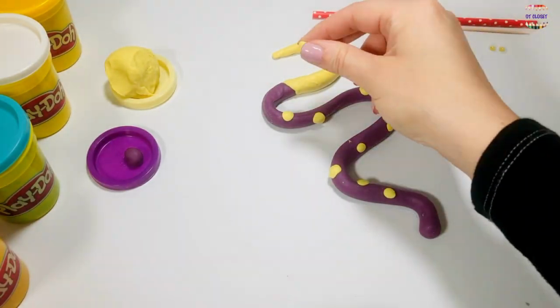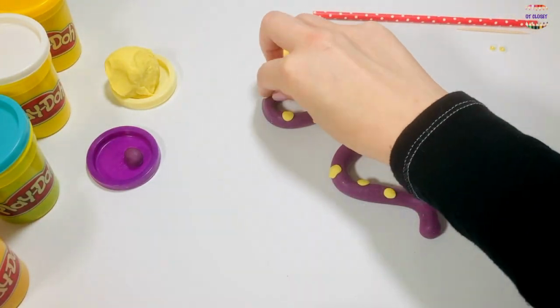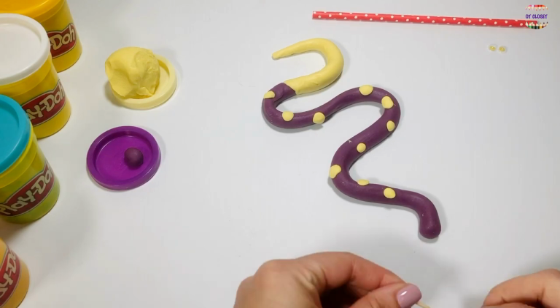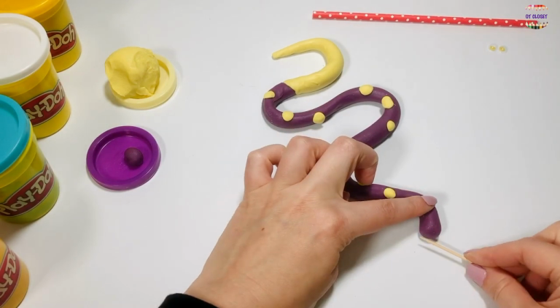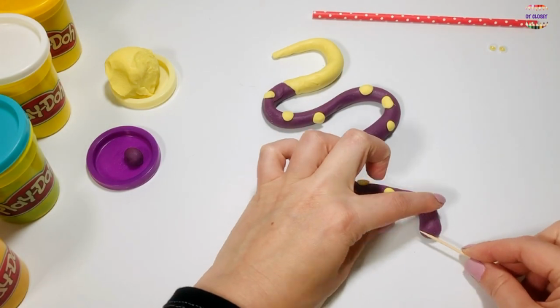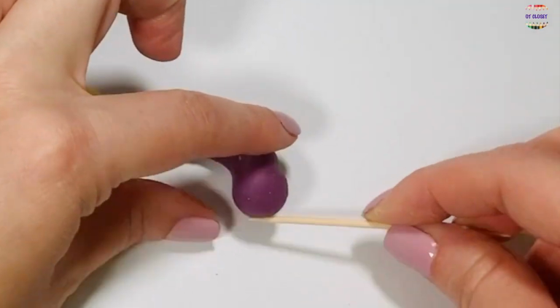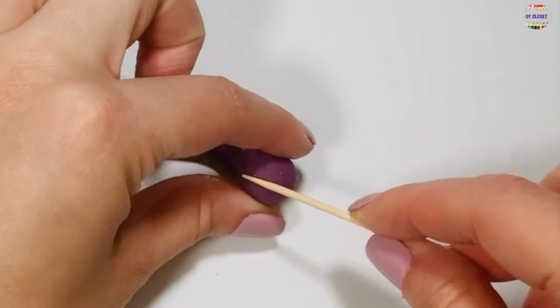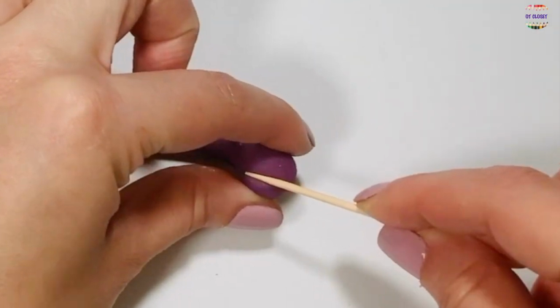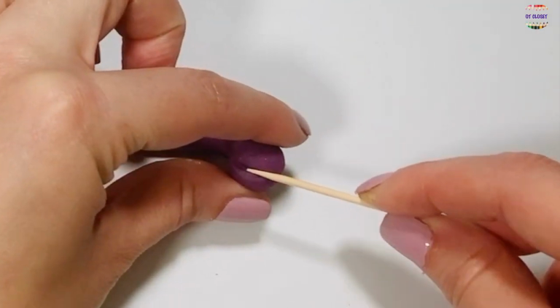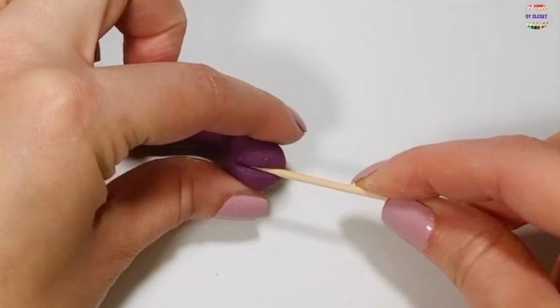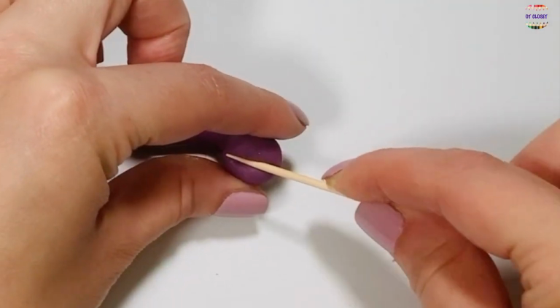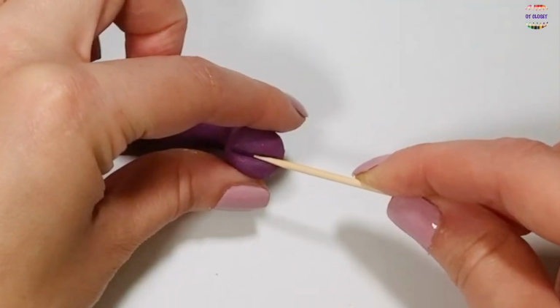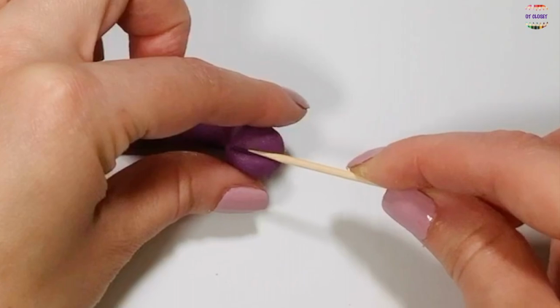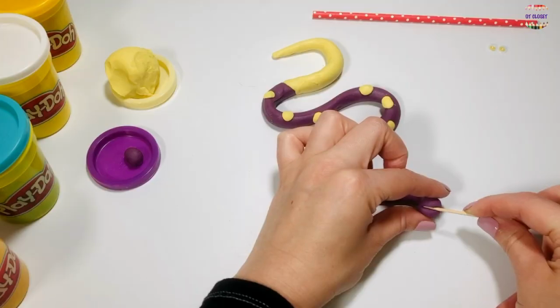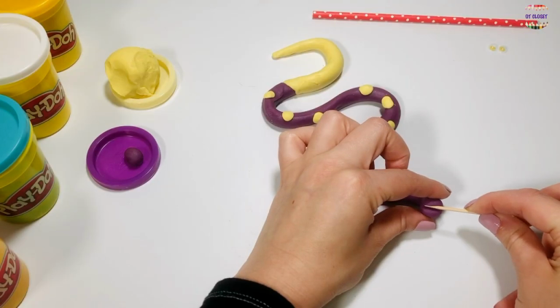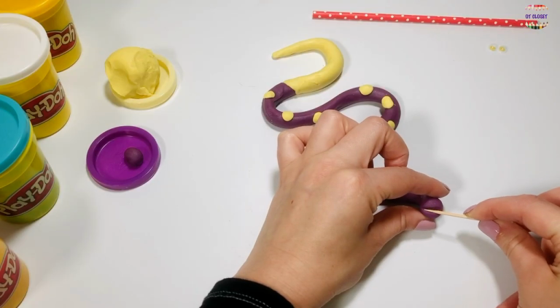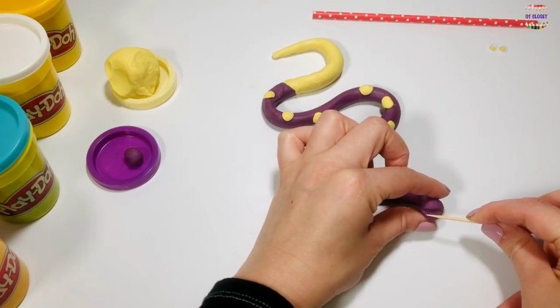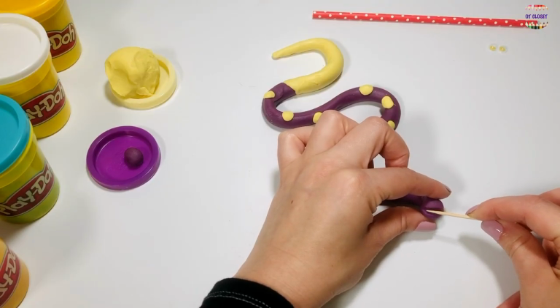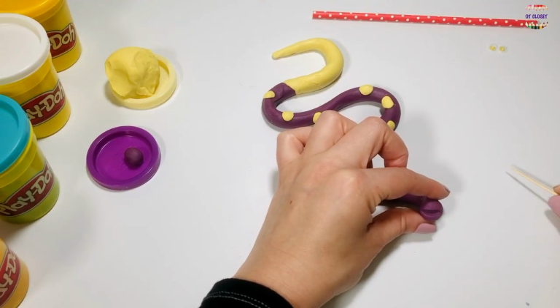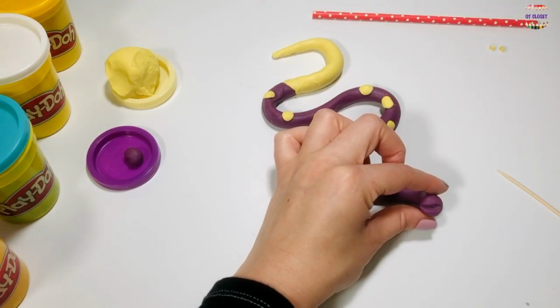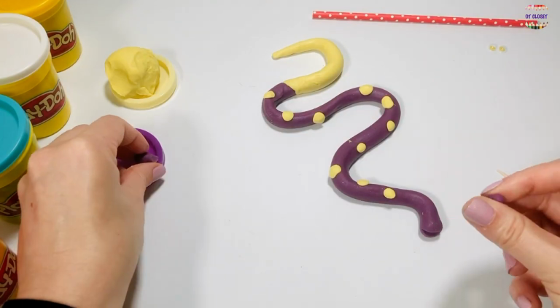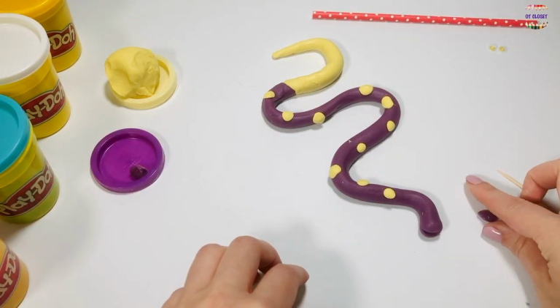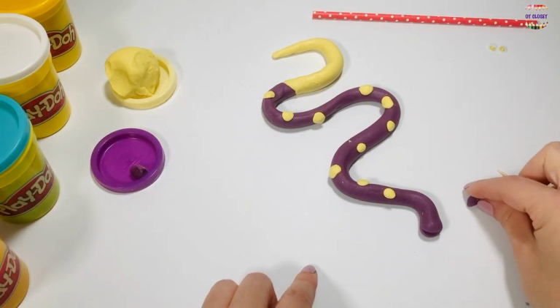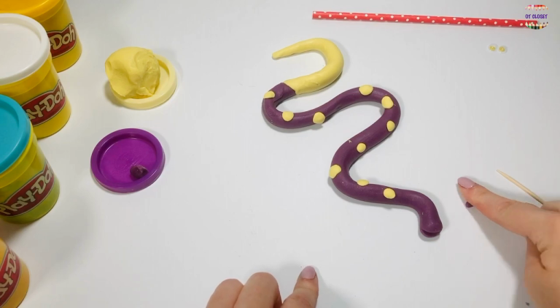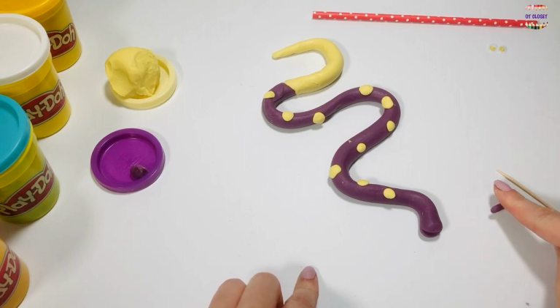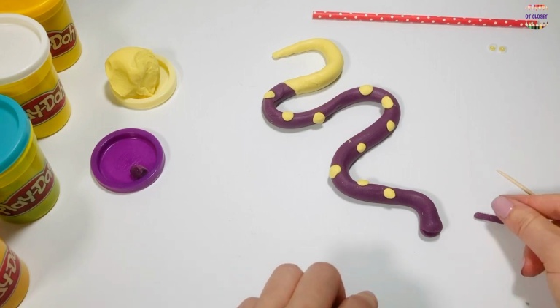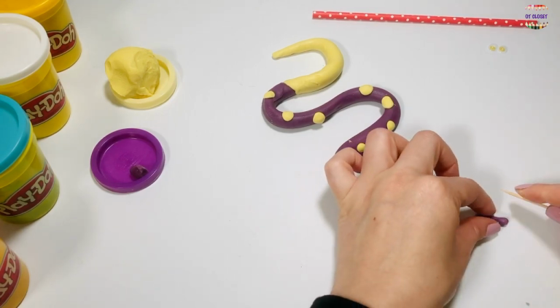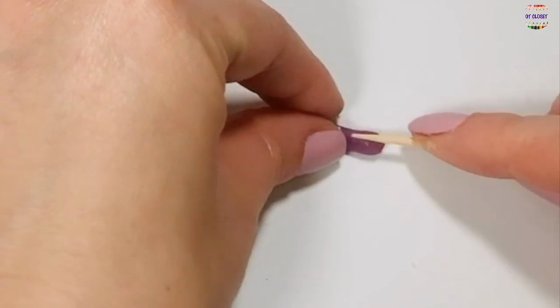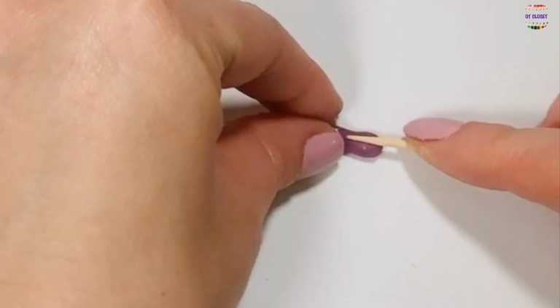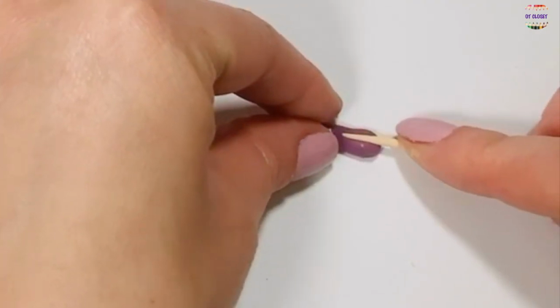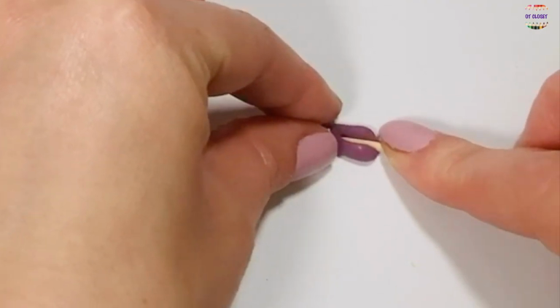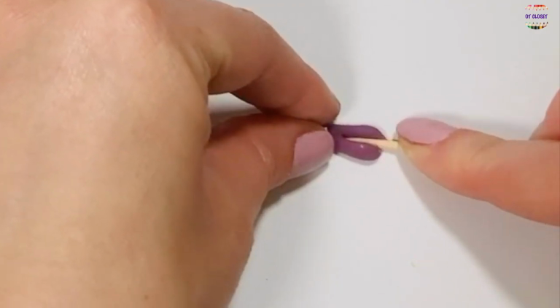Take your toothpick and make its mouth. Let's make its tongue now. Roll it with your index finger and use the toothpick to make a split.